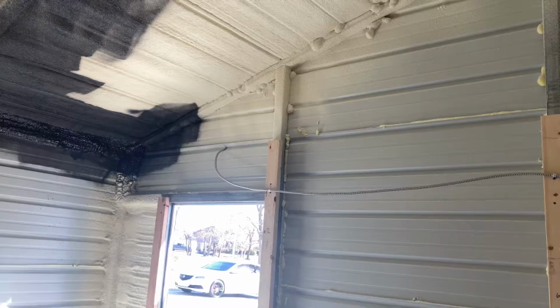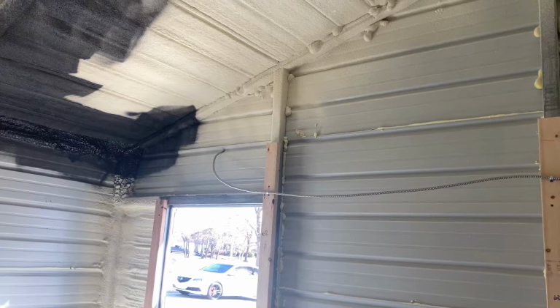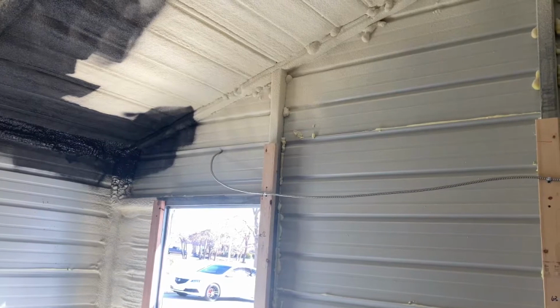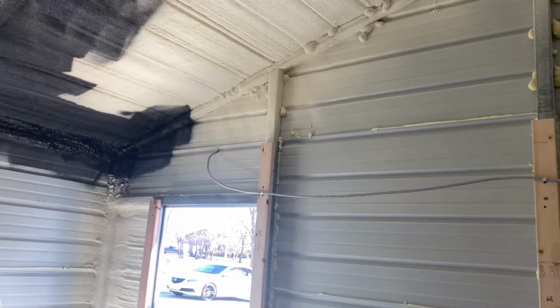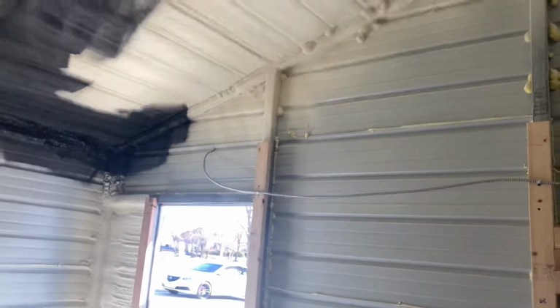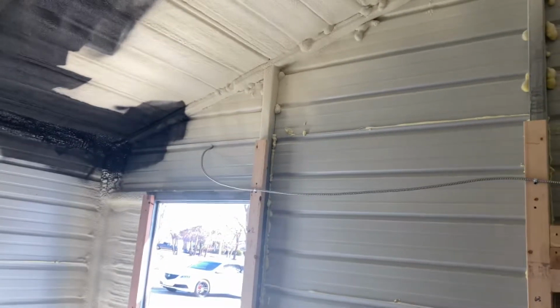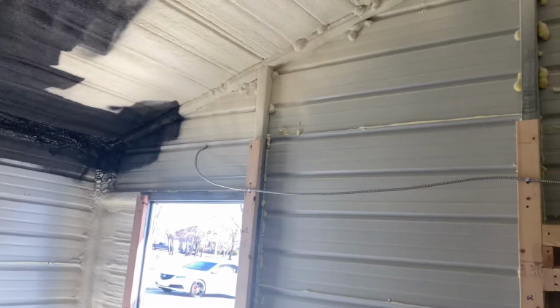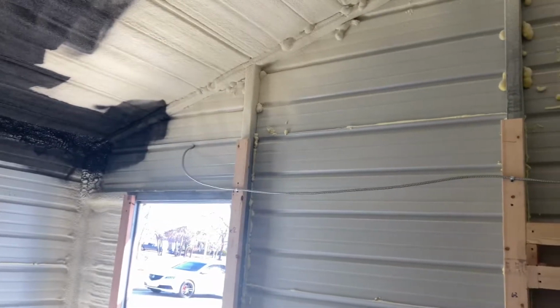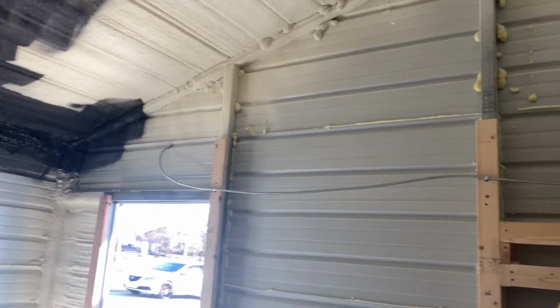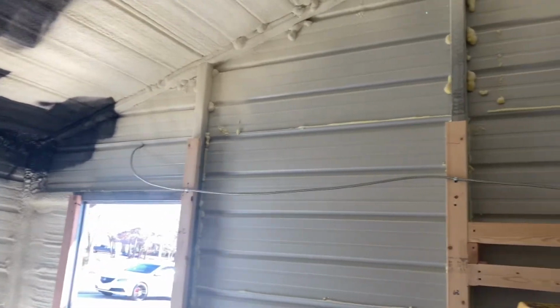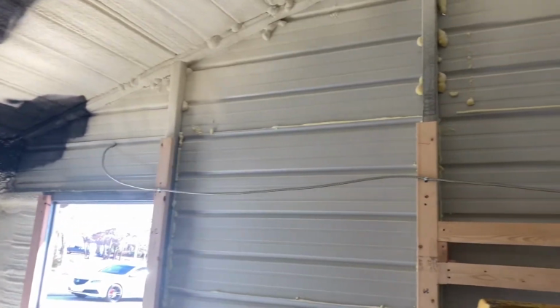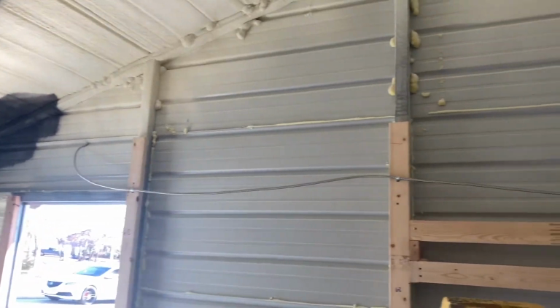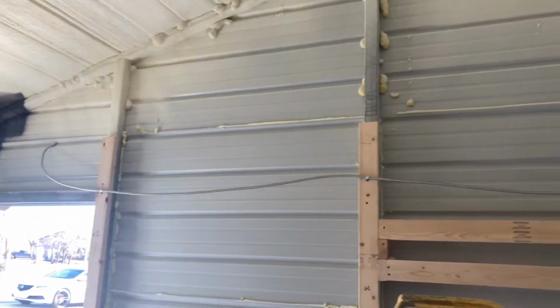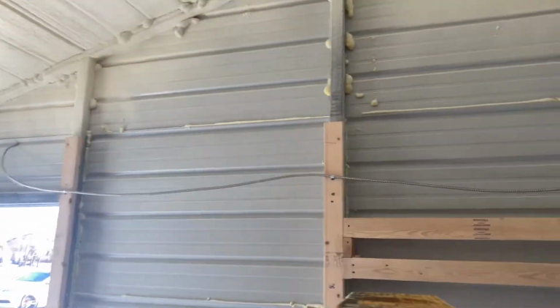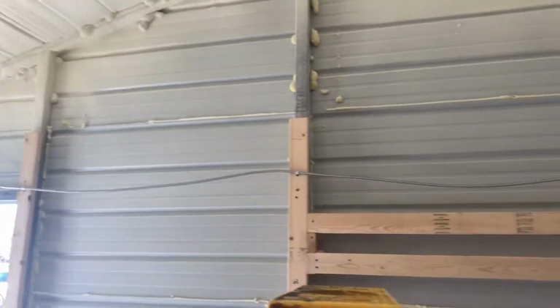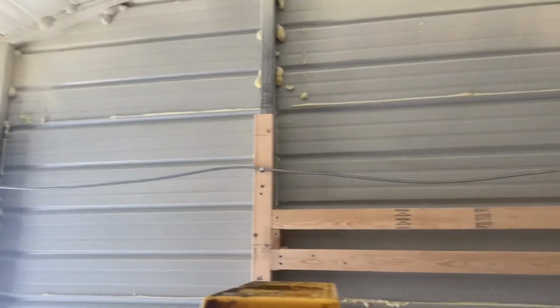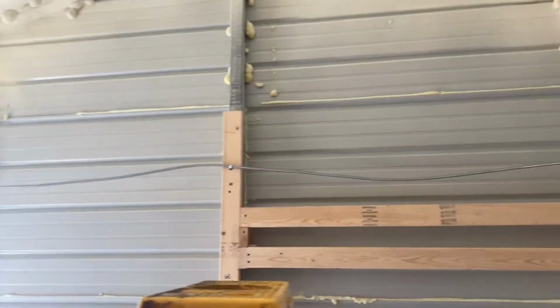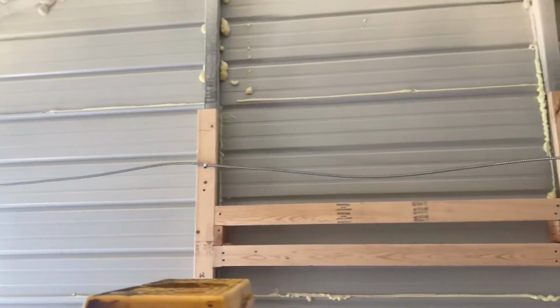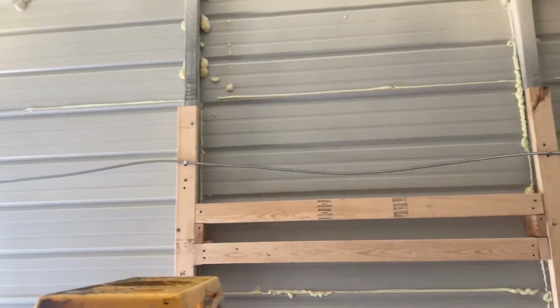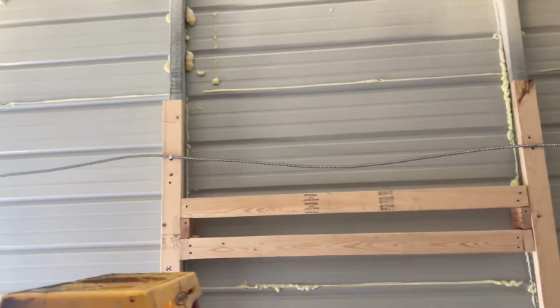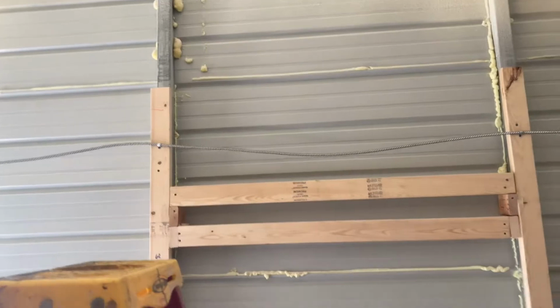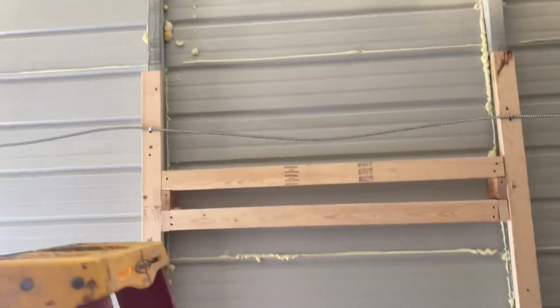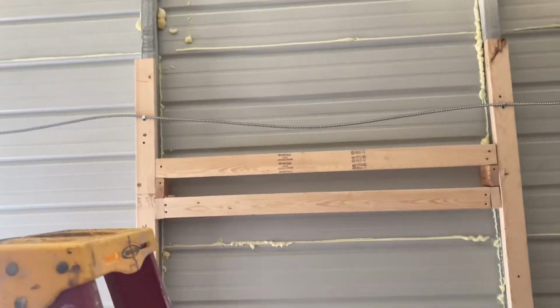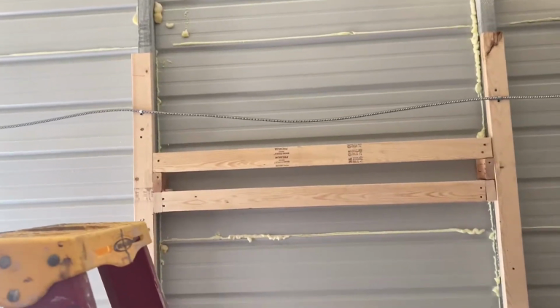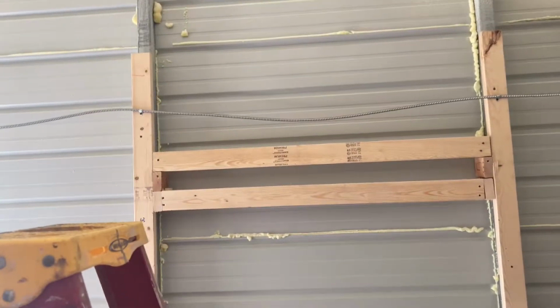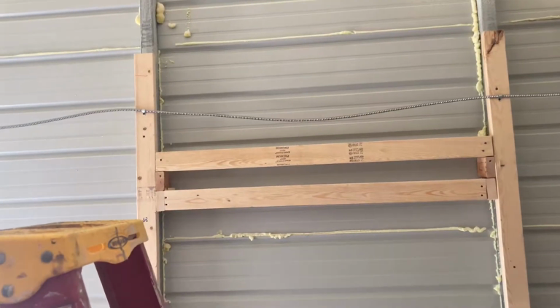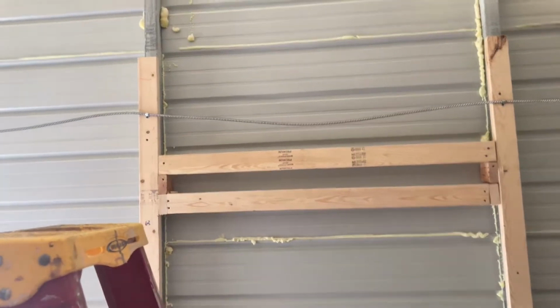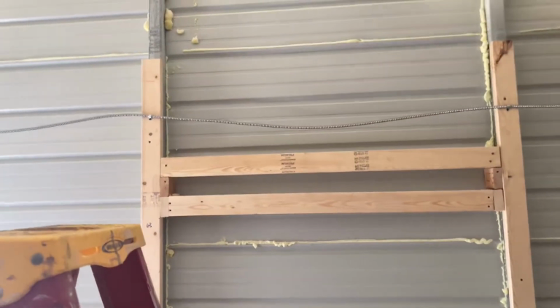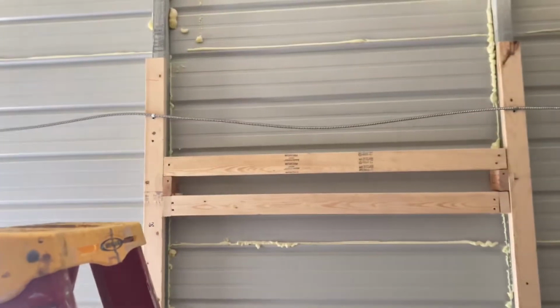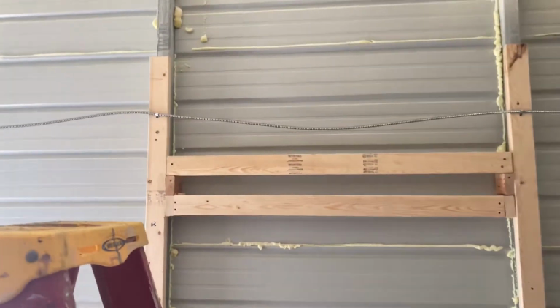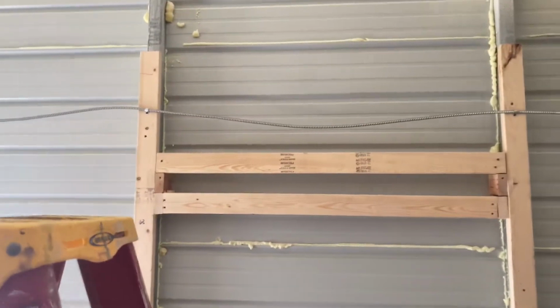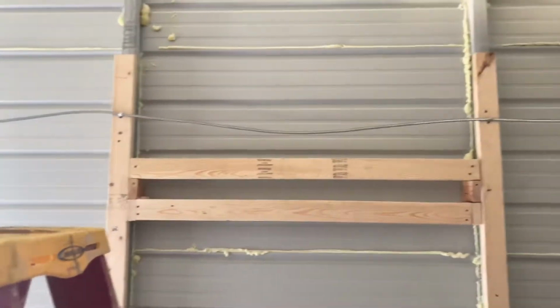All right, so here's what's been going on. That right there is a TV mount — just got that done.